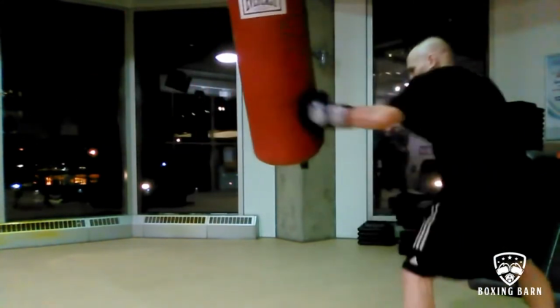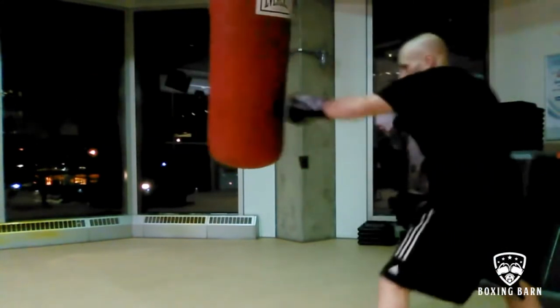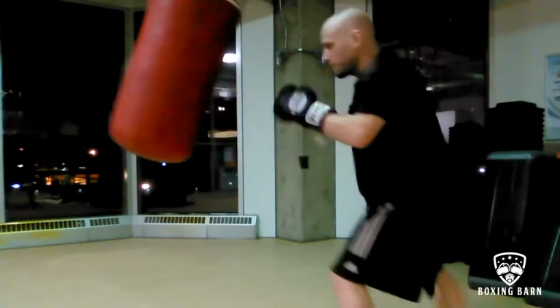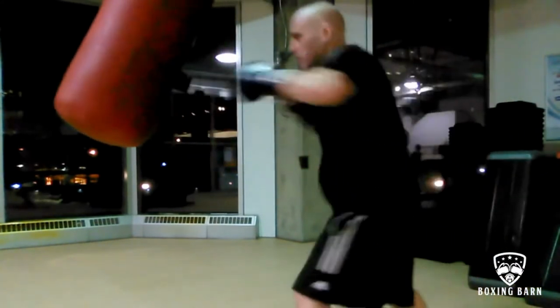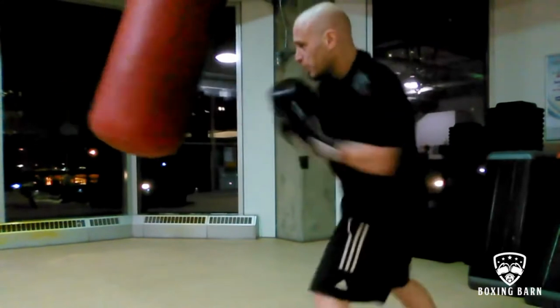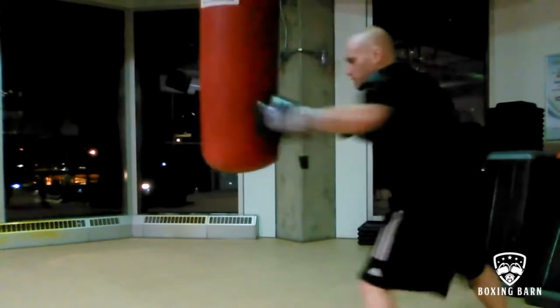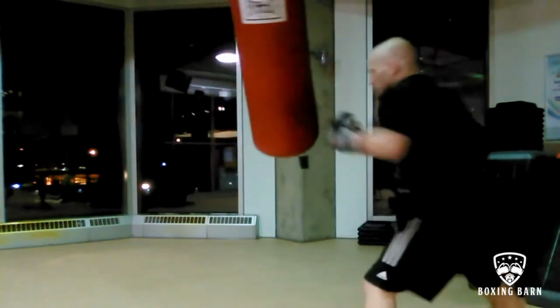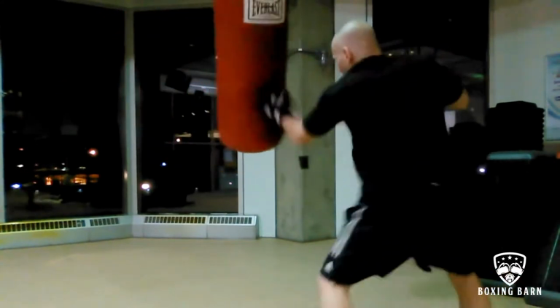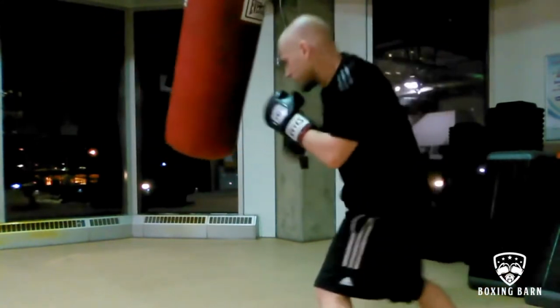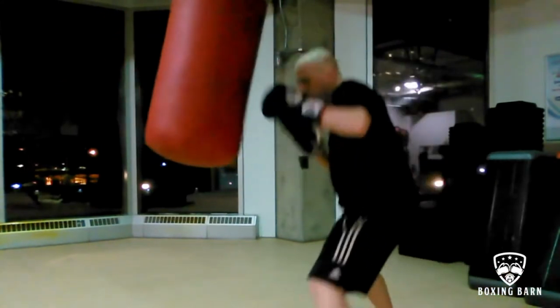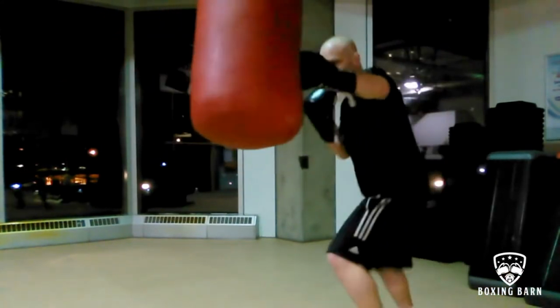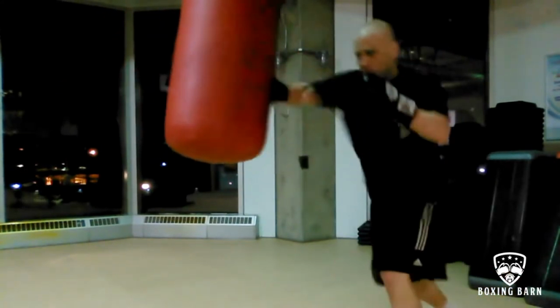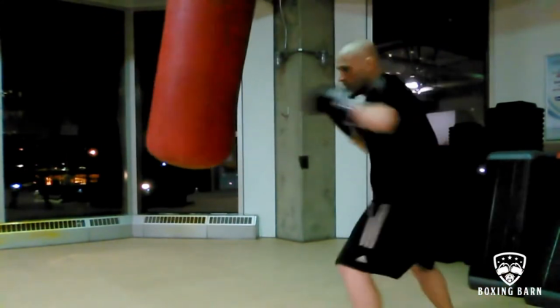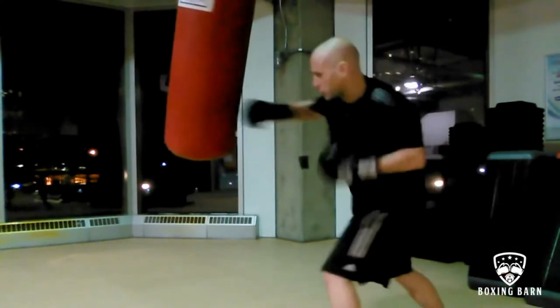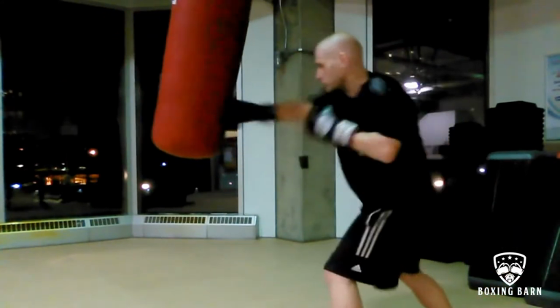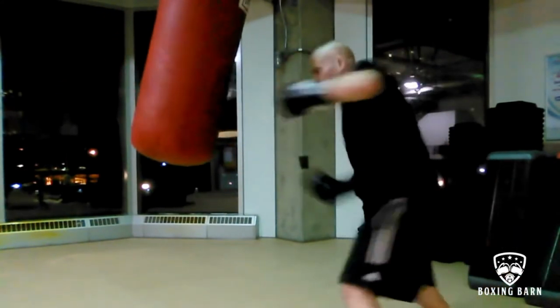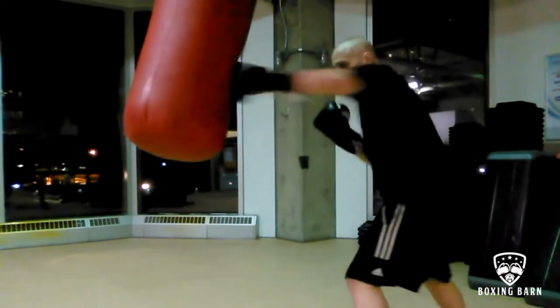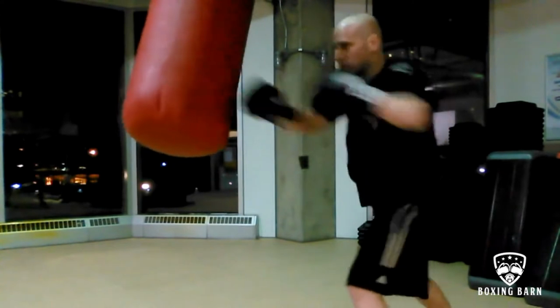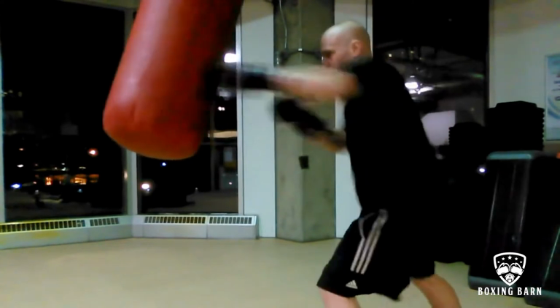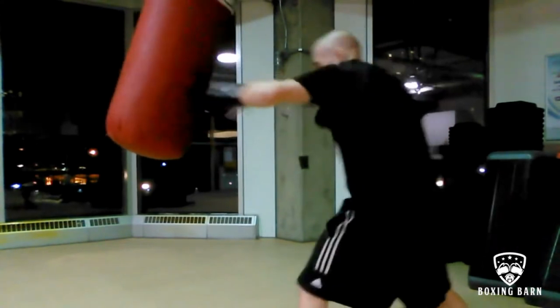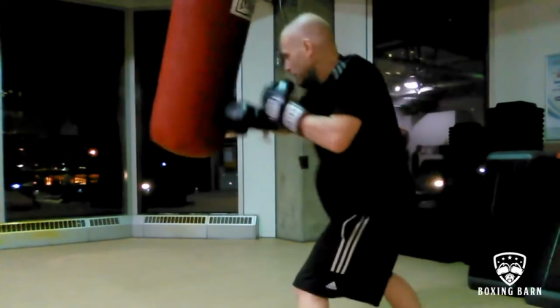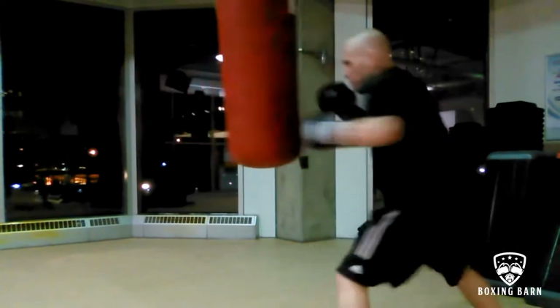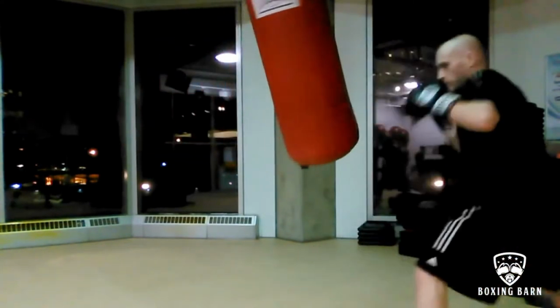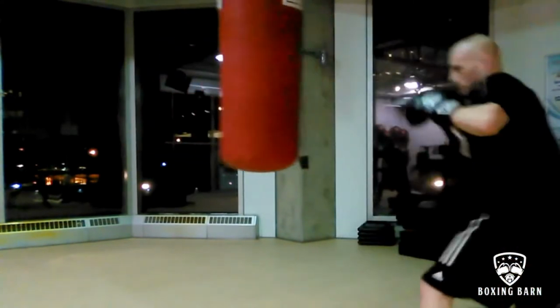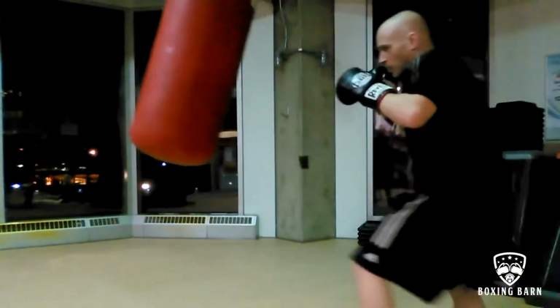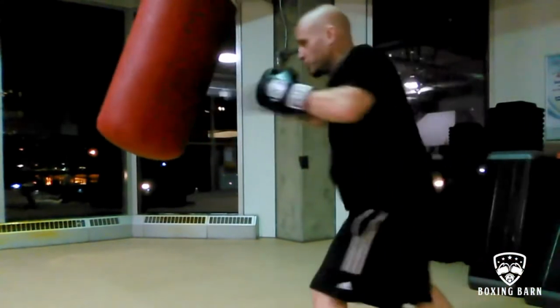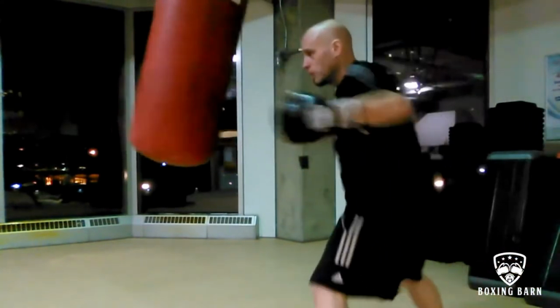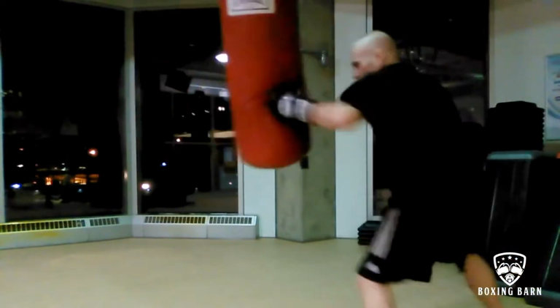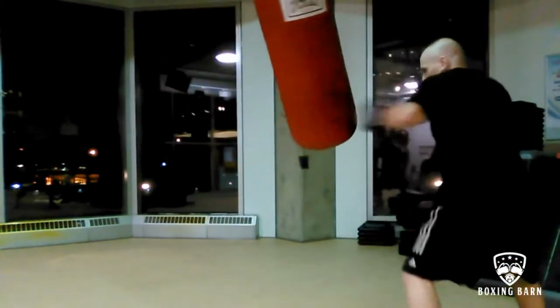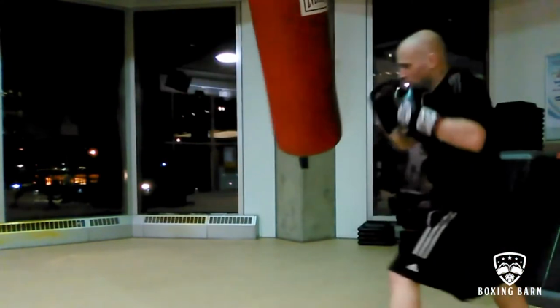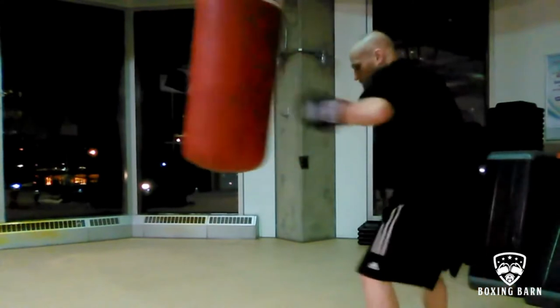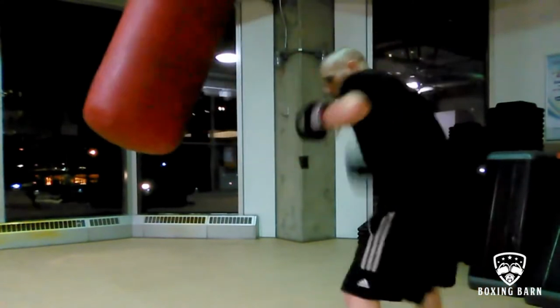Round eight, hand speed and punch volume. Short, quick punches just to get the looseness, speed, and fluidity in my hands. Nothing particular — just let my mind go free and let my hands go.